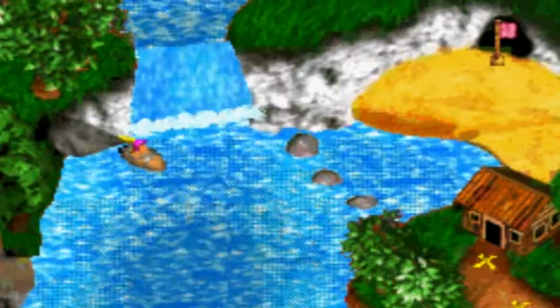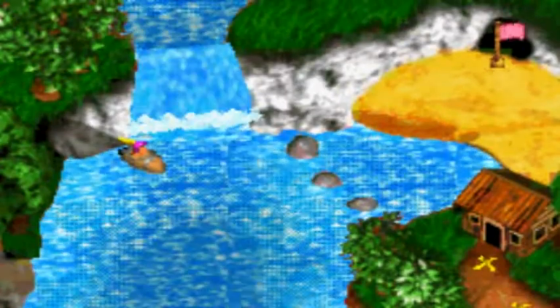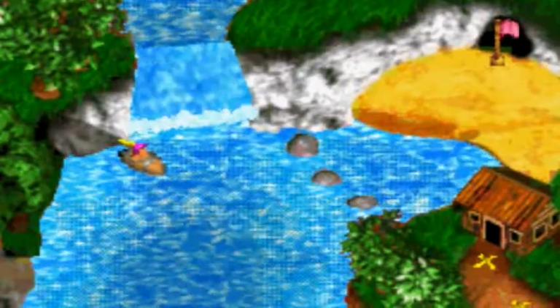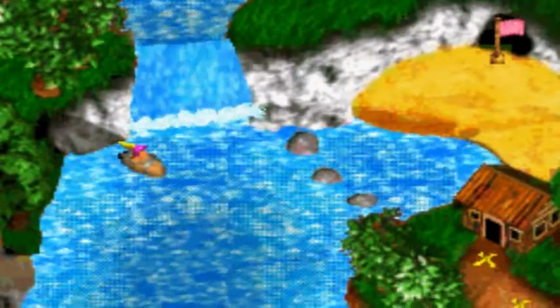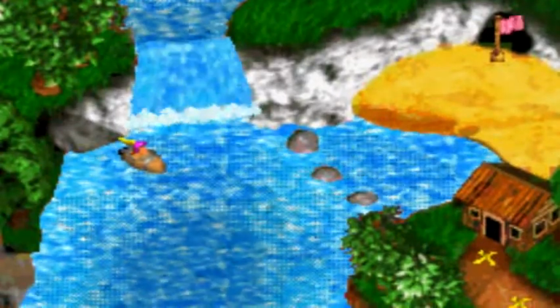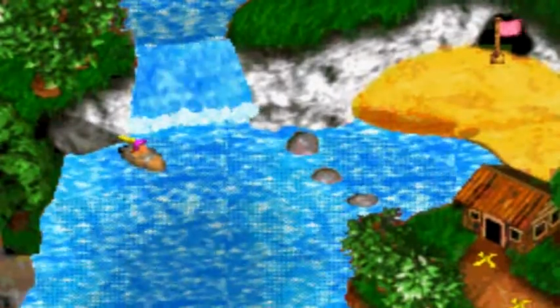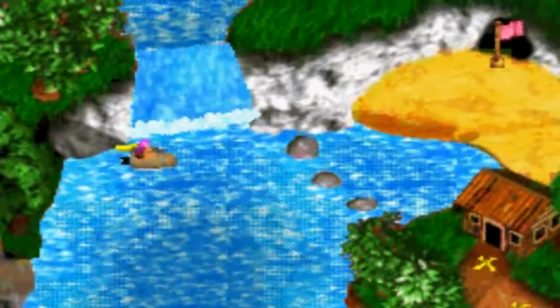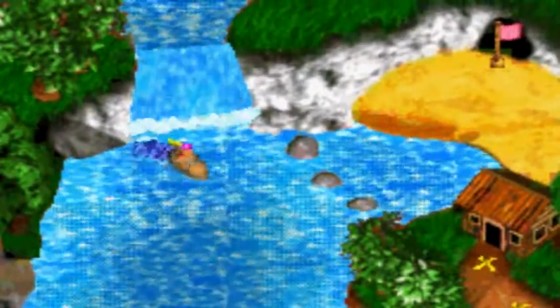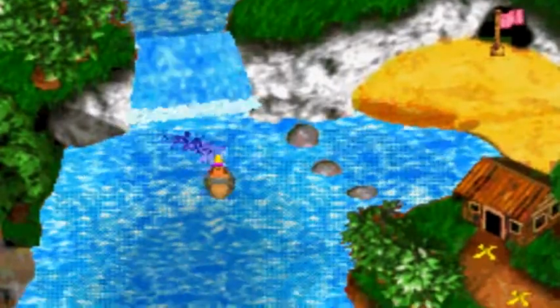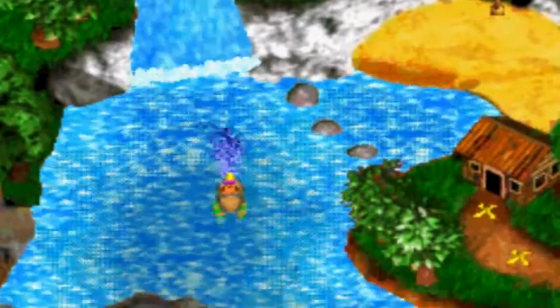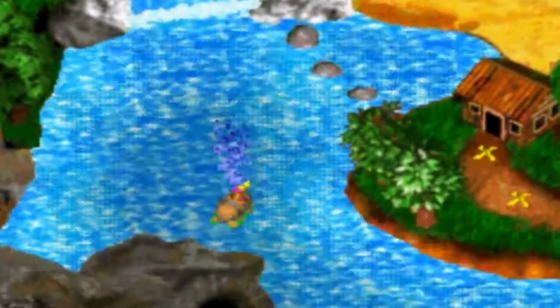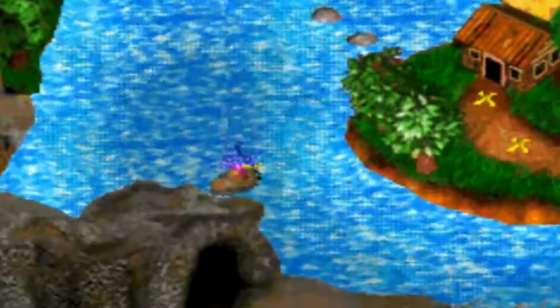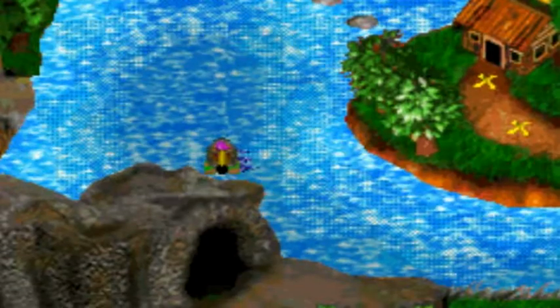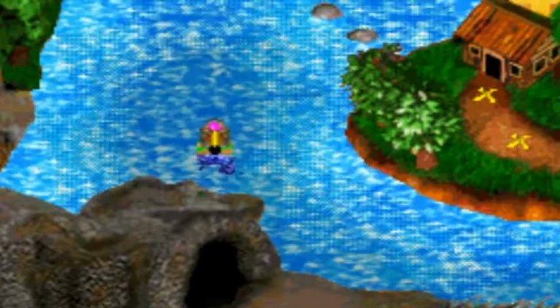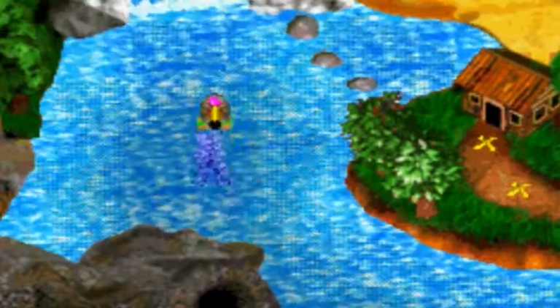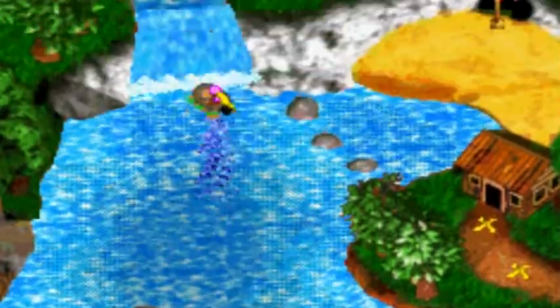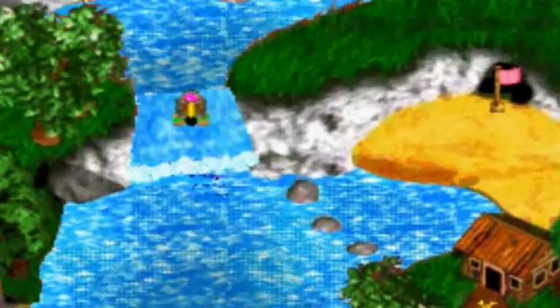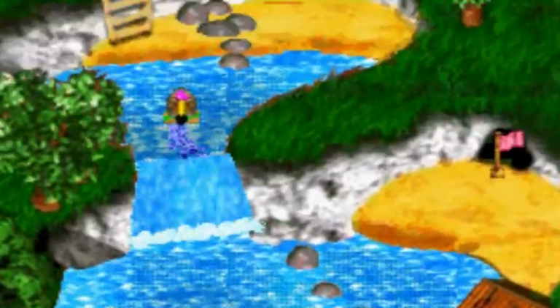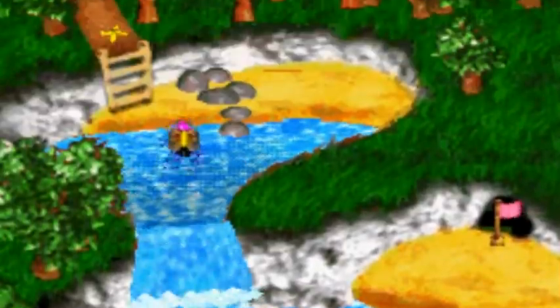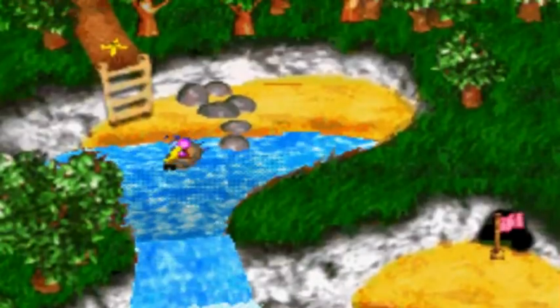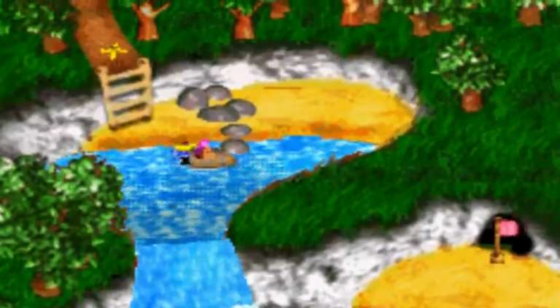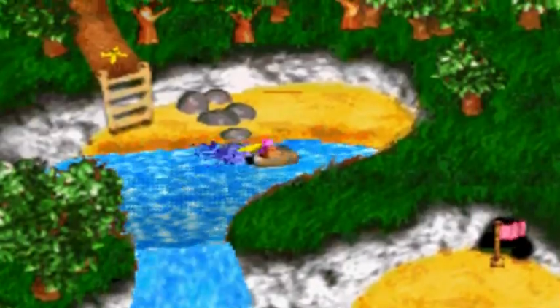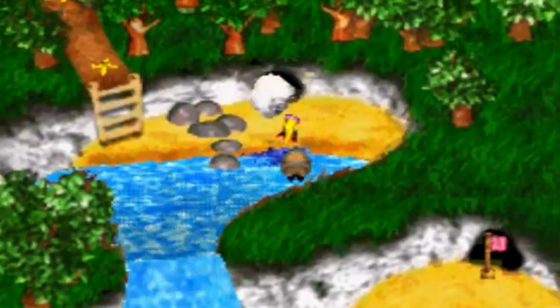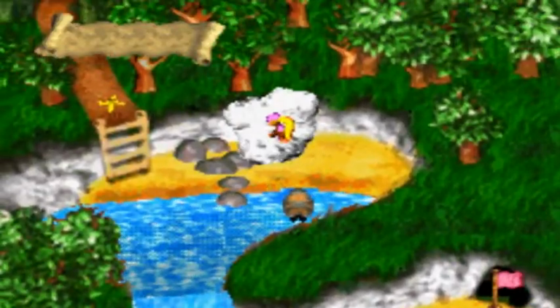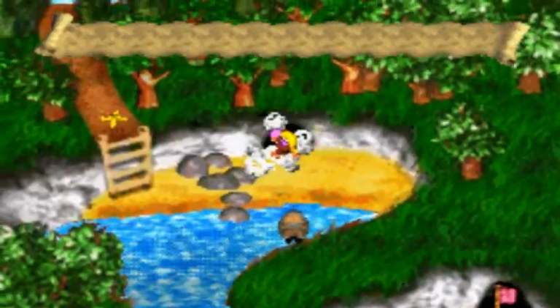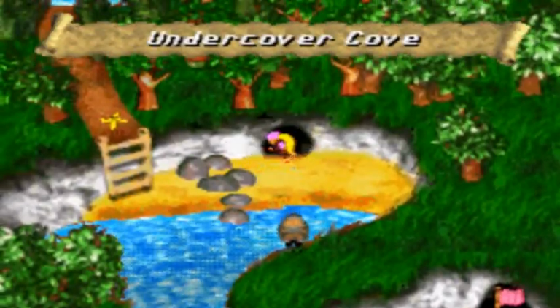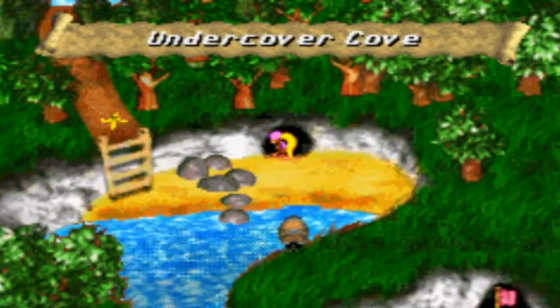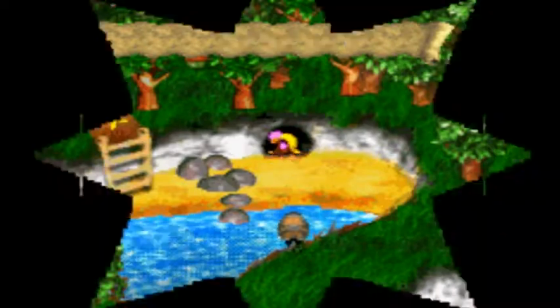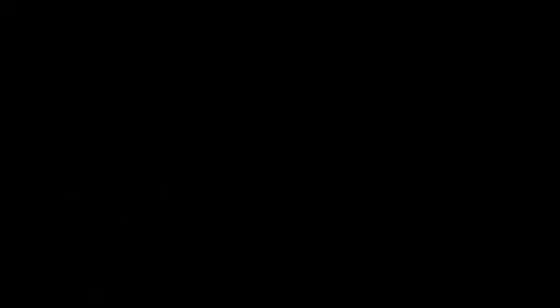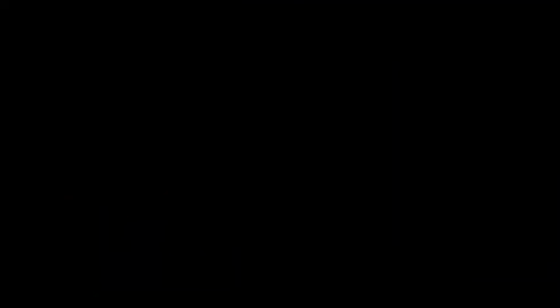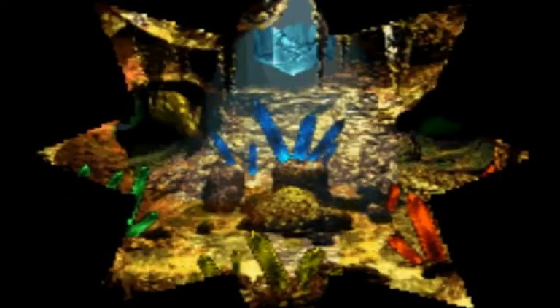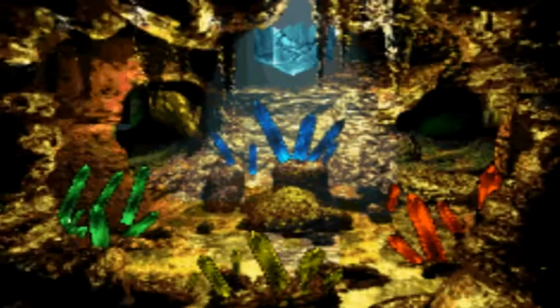Hey everybody and welcome to part 9 of Donkey Kong Country 3. To get to Pacifica you just go up this waterfall, and of course there's another one here called Undercover Cove. Let's try it out.